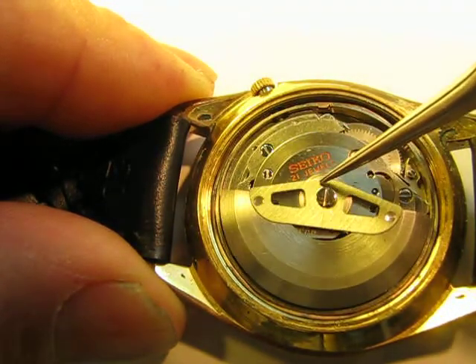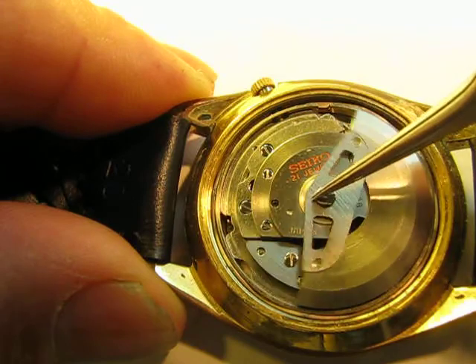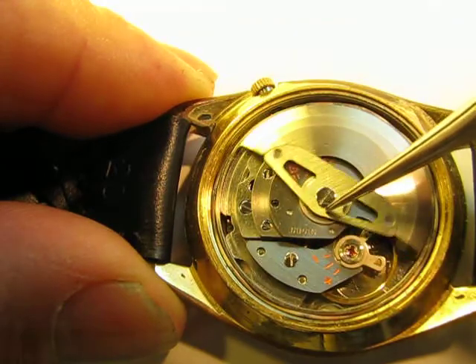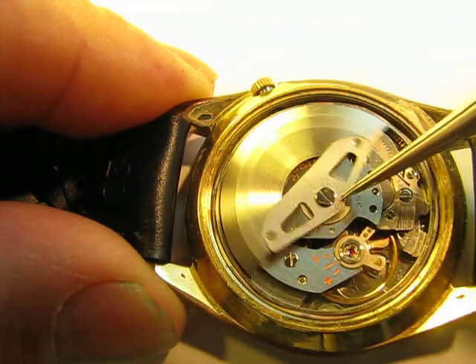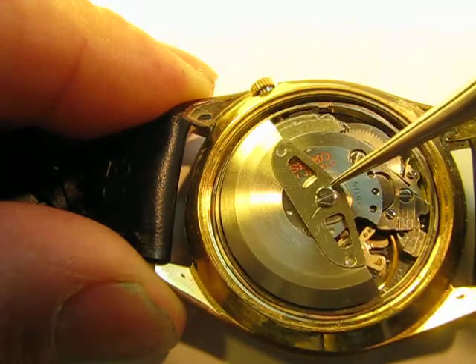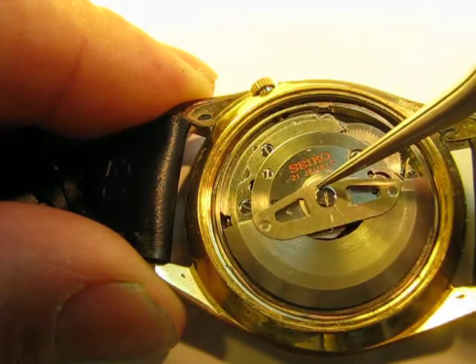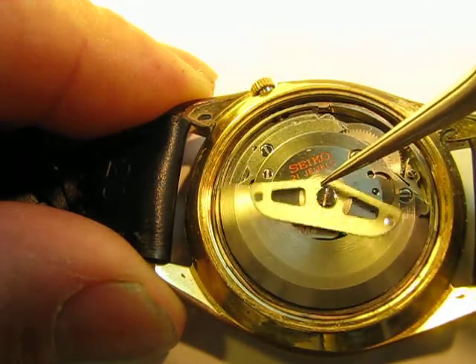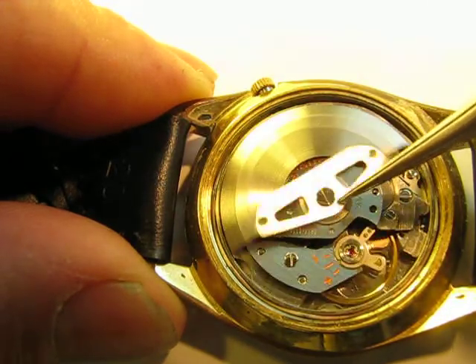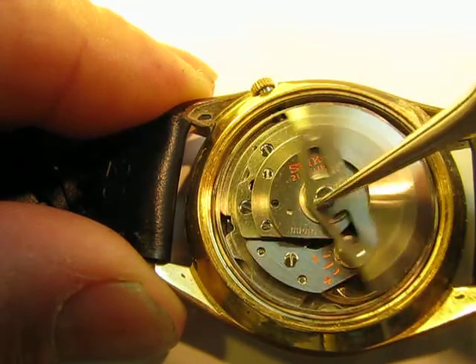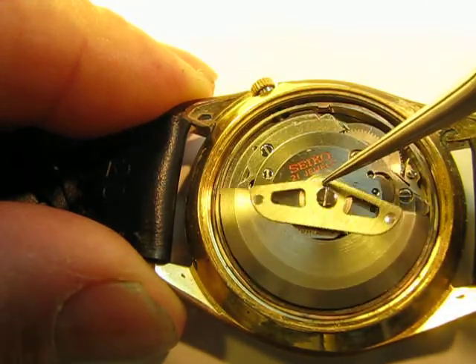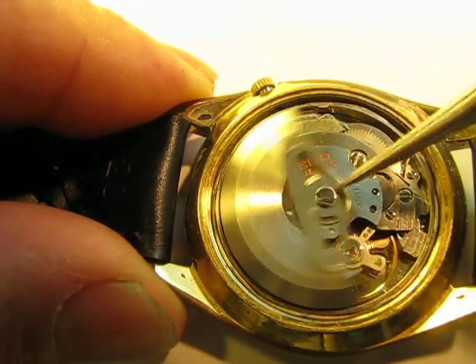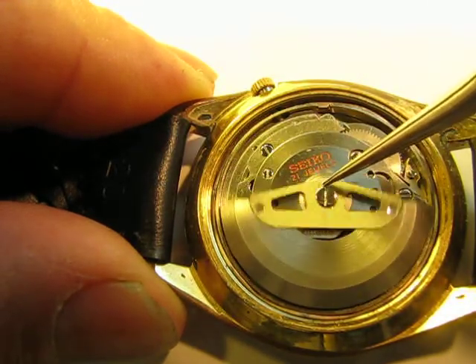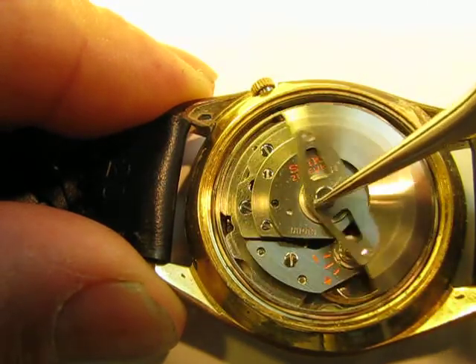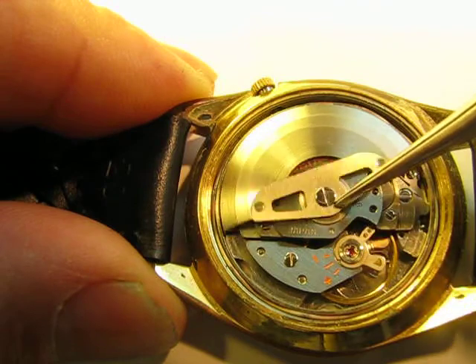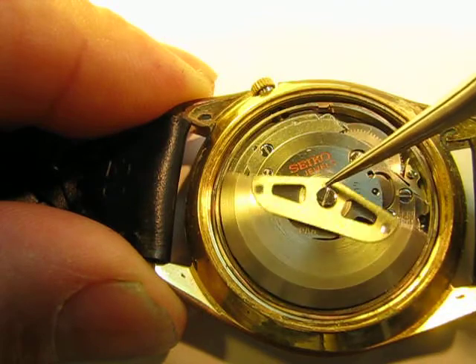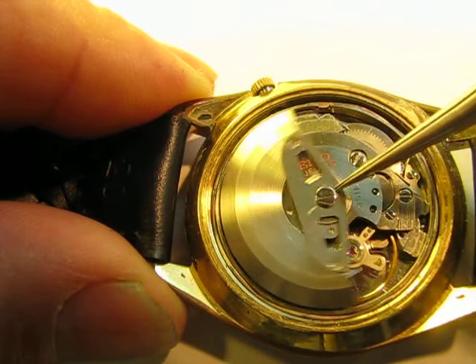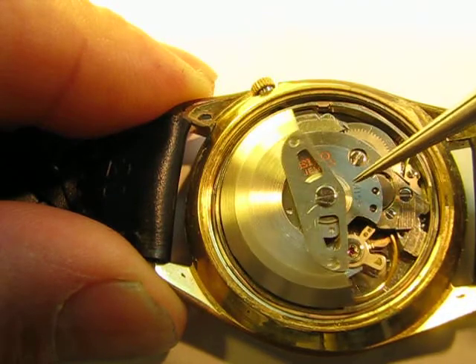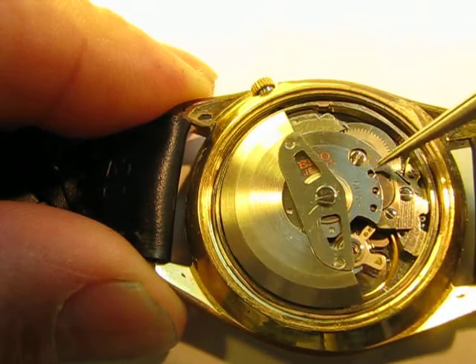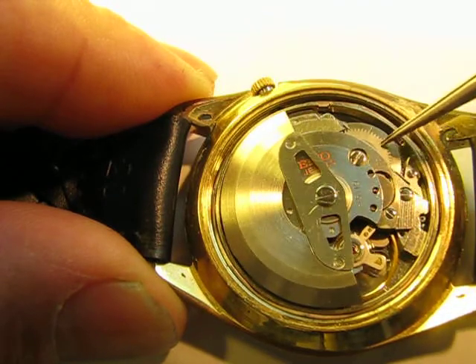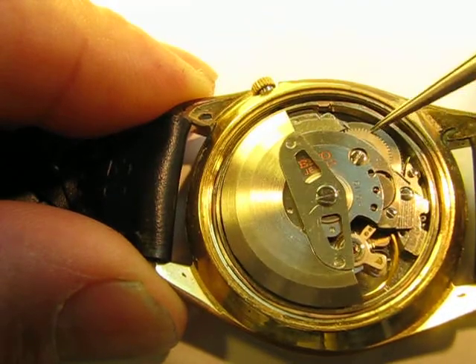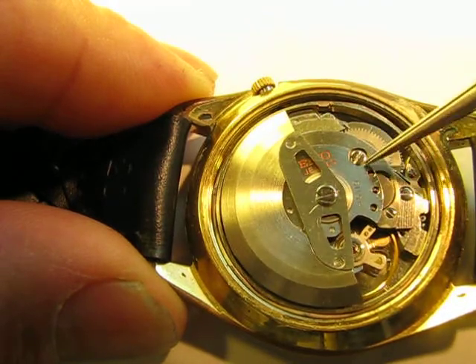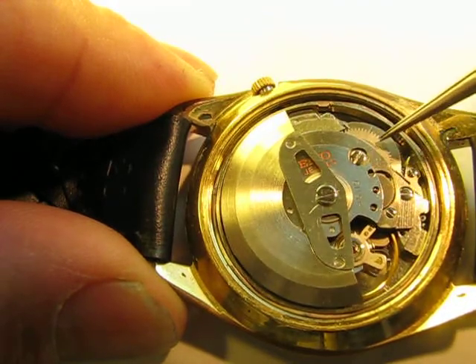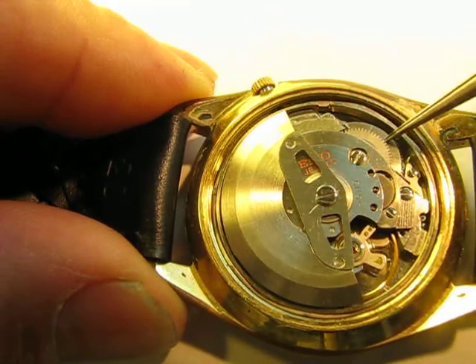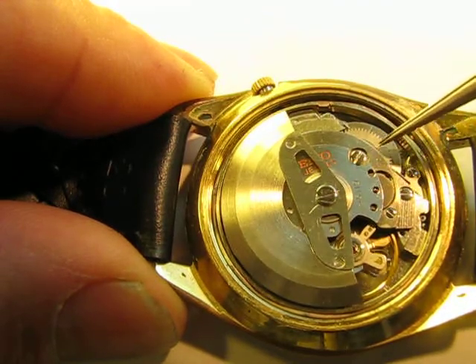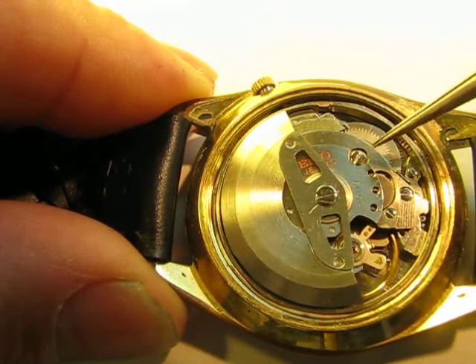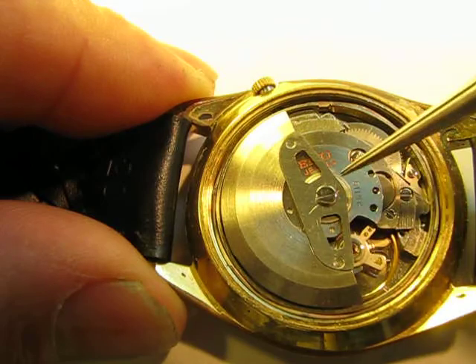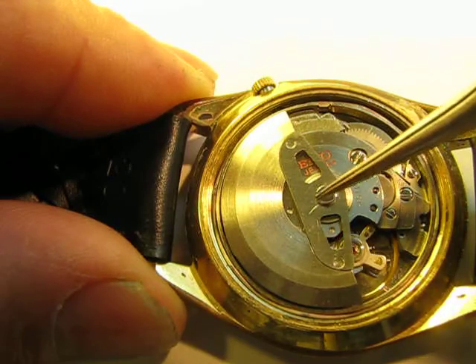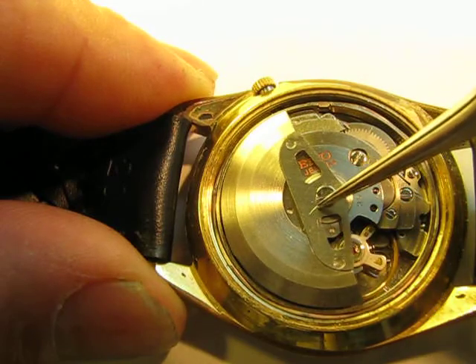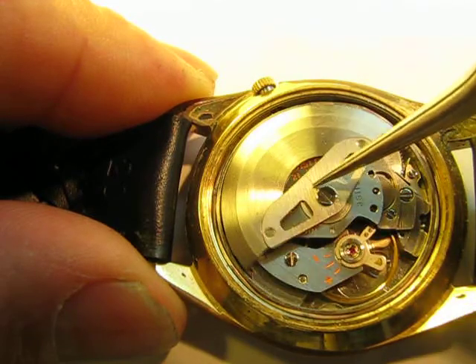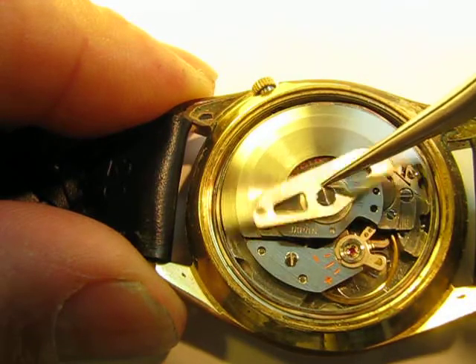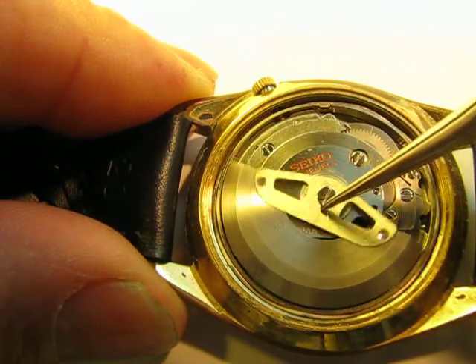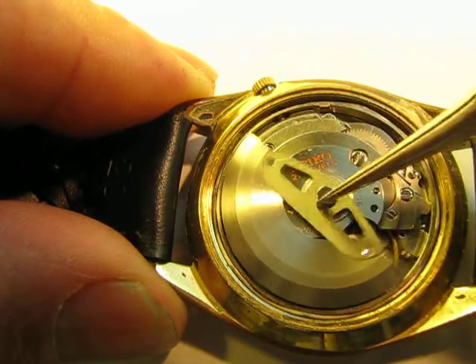So as the person wears the watch, this rotates and winds it. As you can see there, this section here — this is the barrel again — and that is winding as you see there.